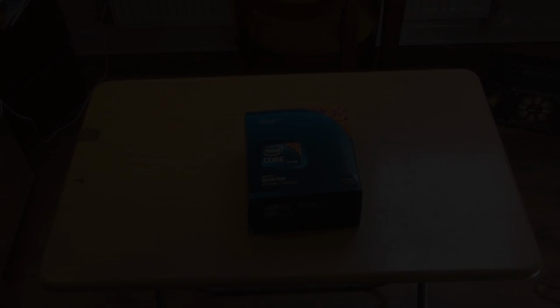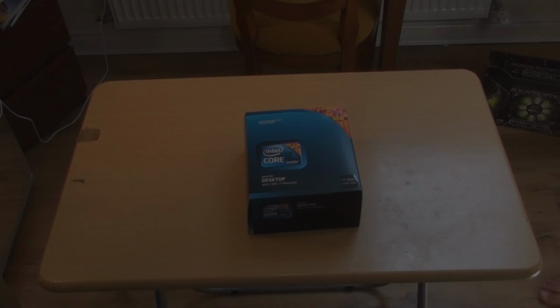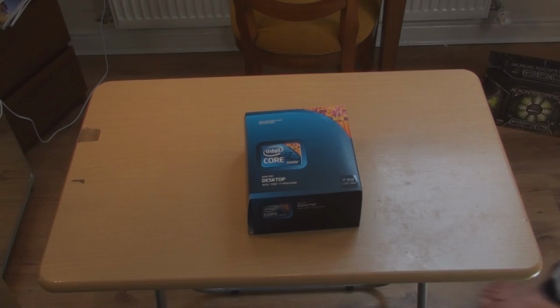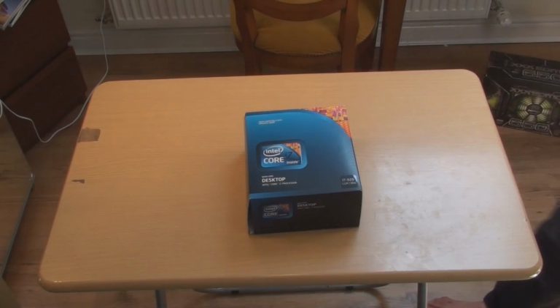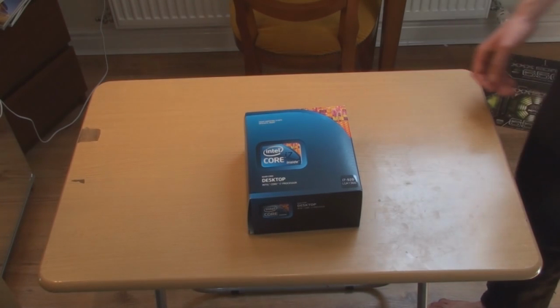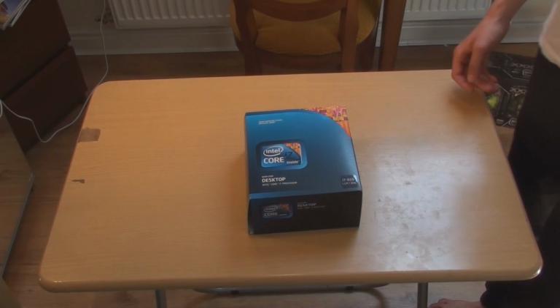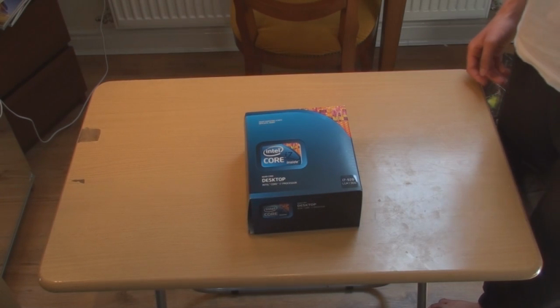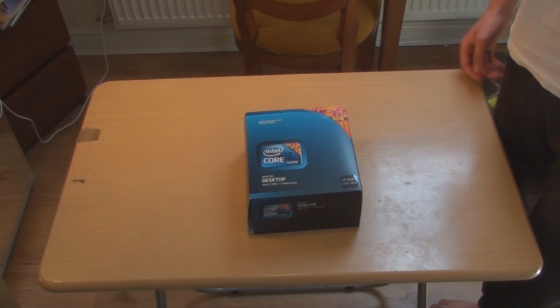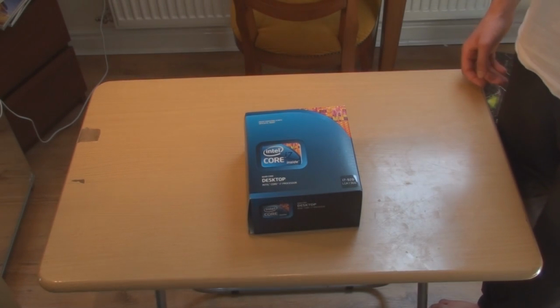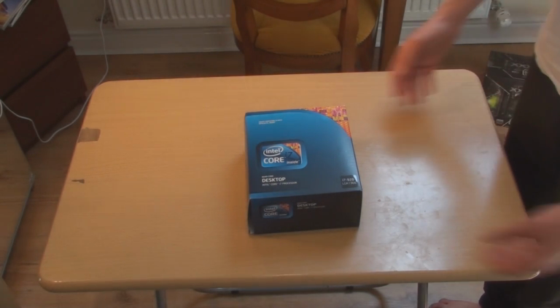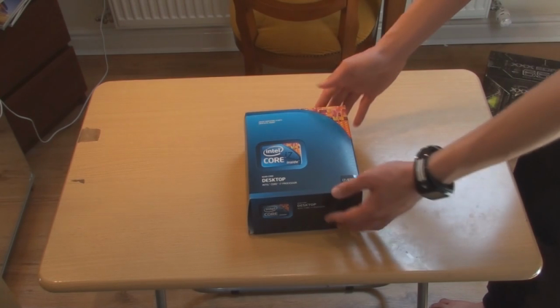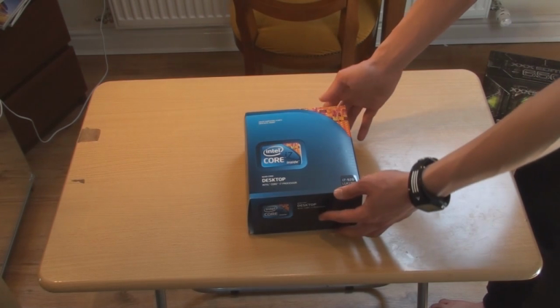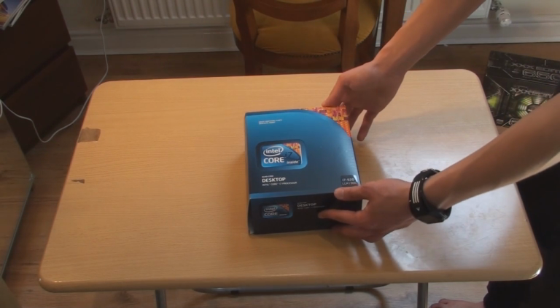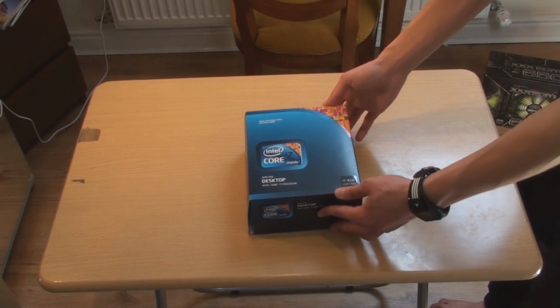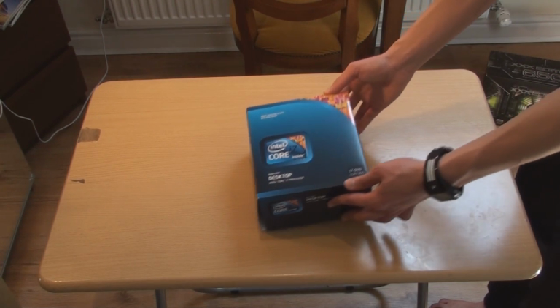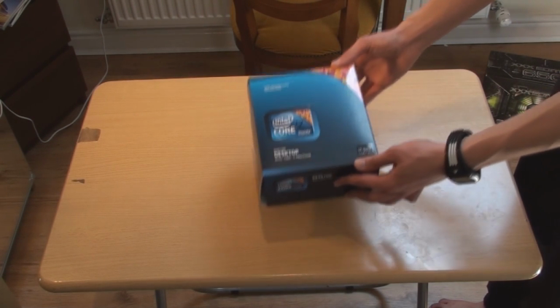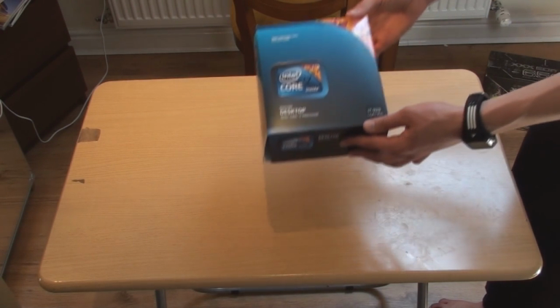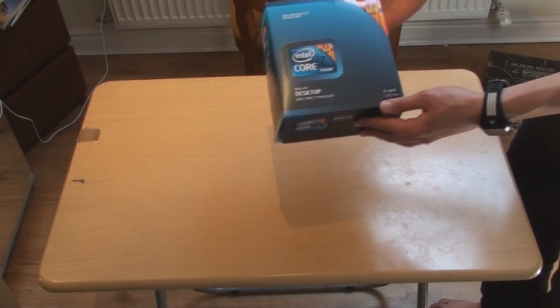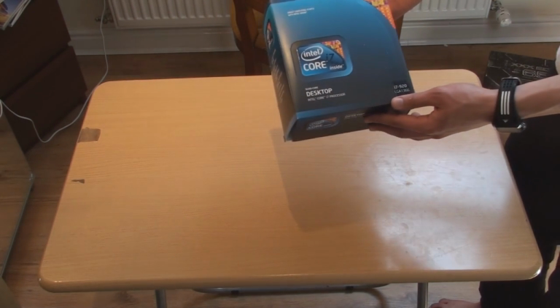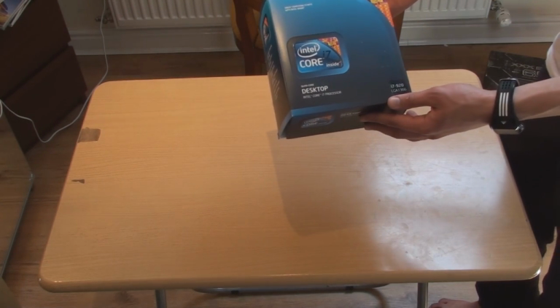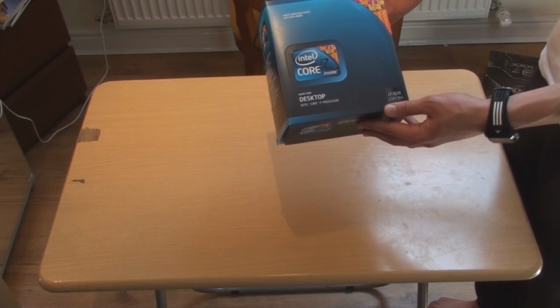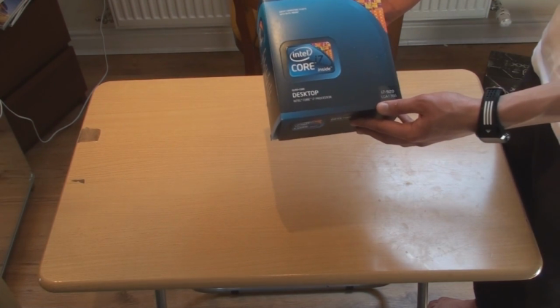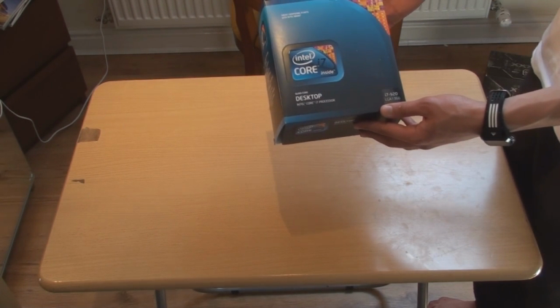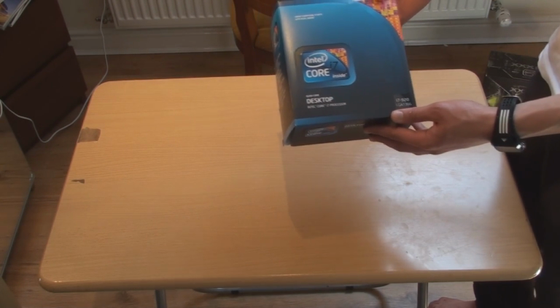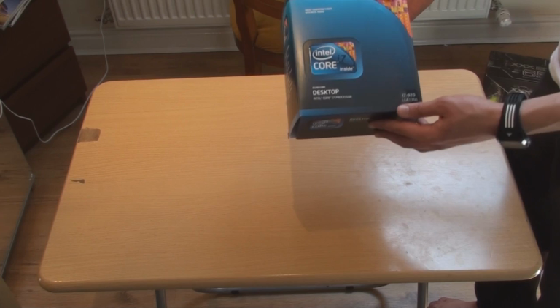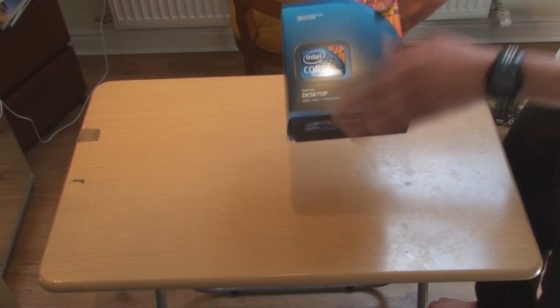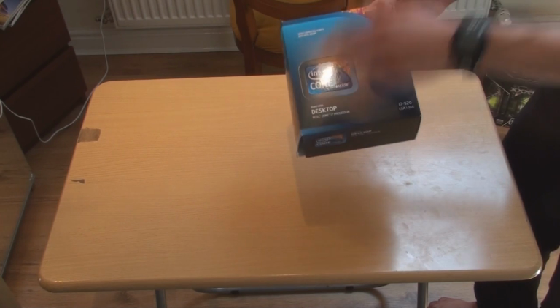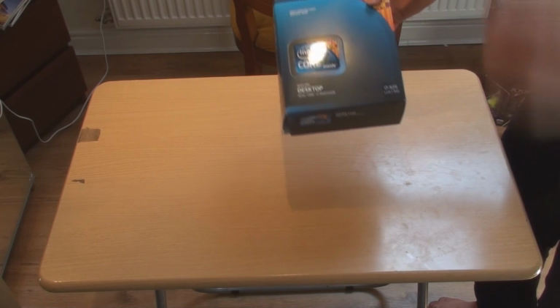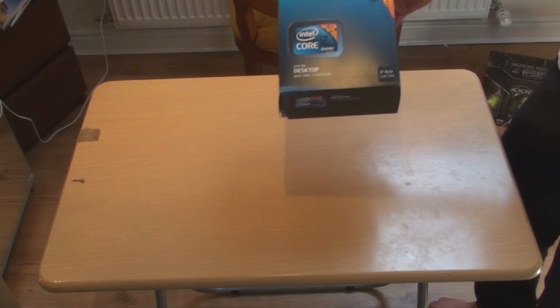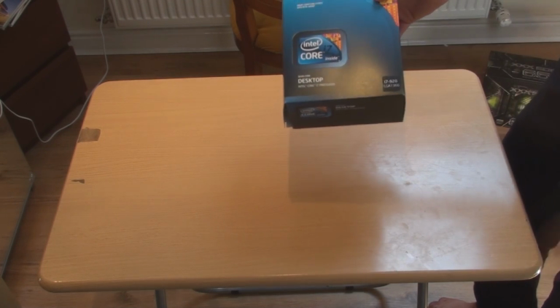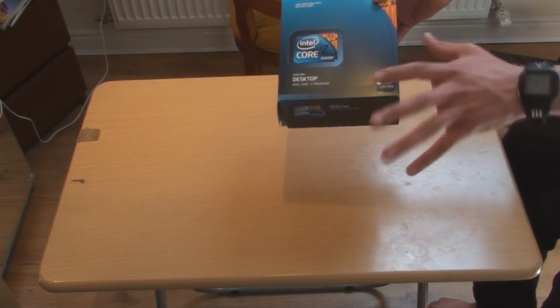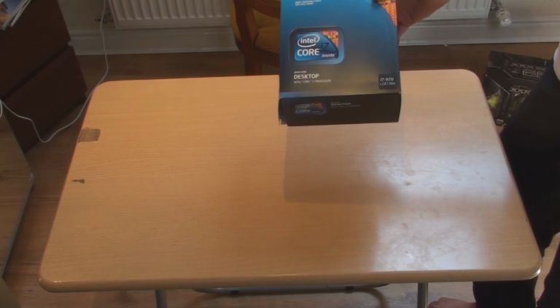As-salamu alaykum, this is Zenomics. Welcome to the video. I'm going to be unboxing and installing the Core i7-920 processor. This is an excellent processor, one of the best.